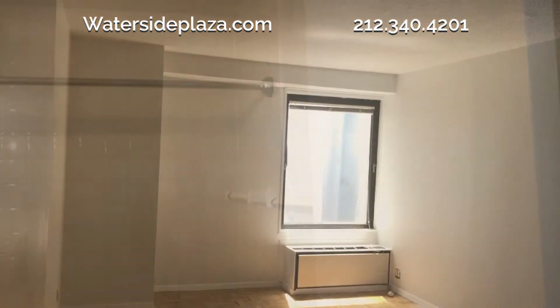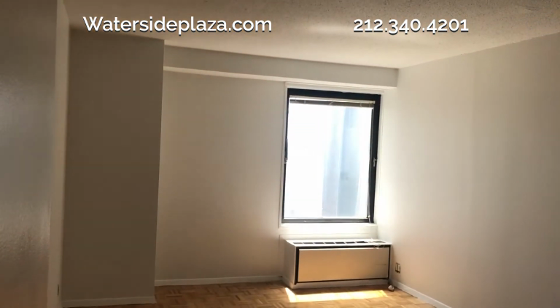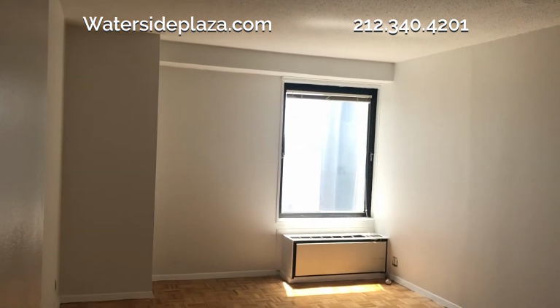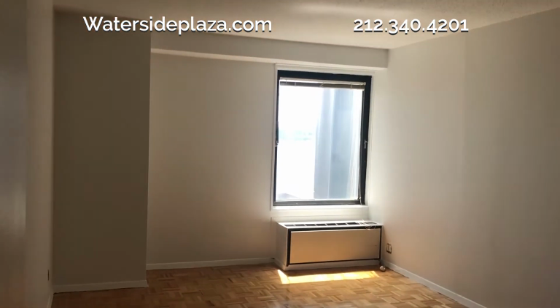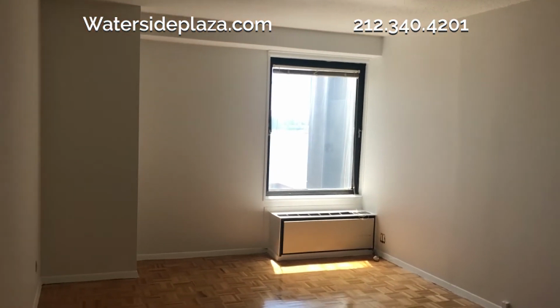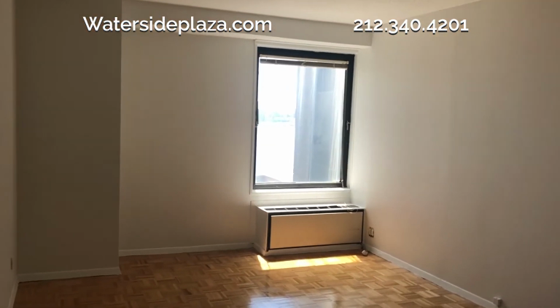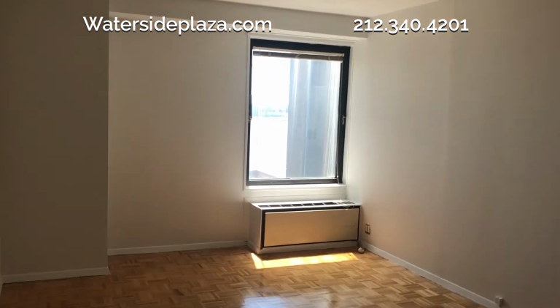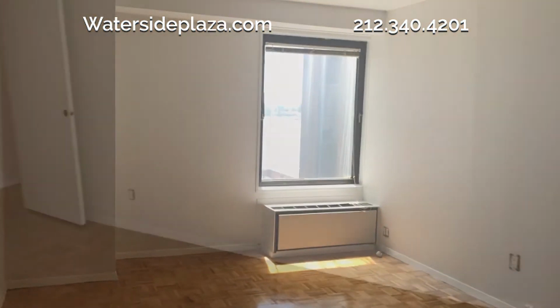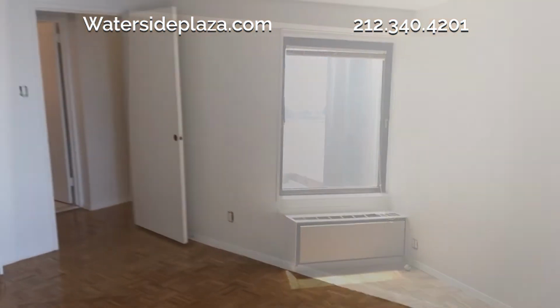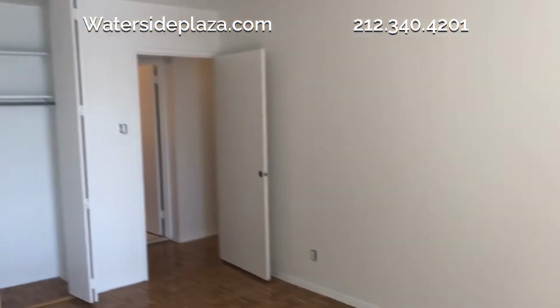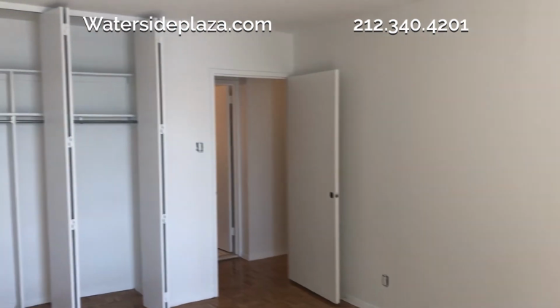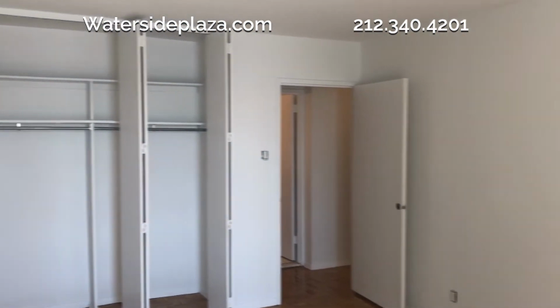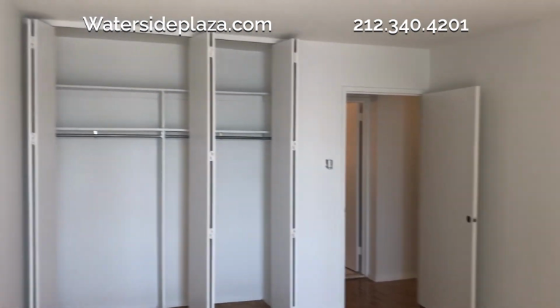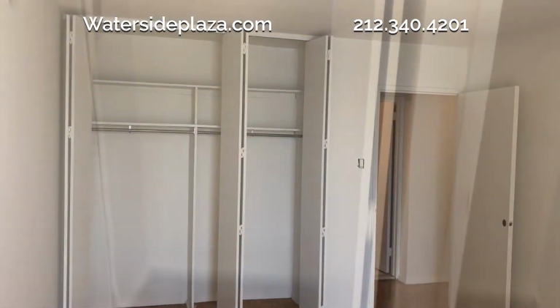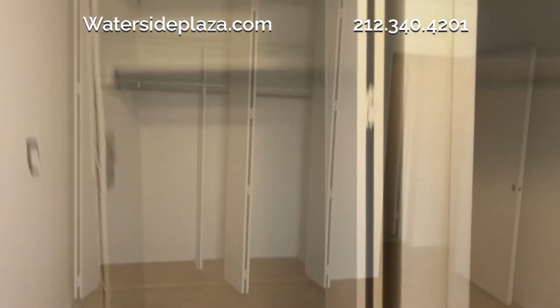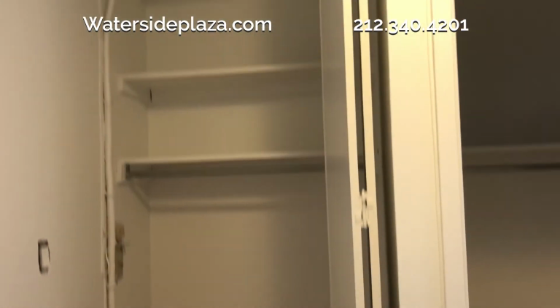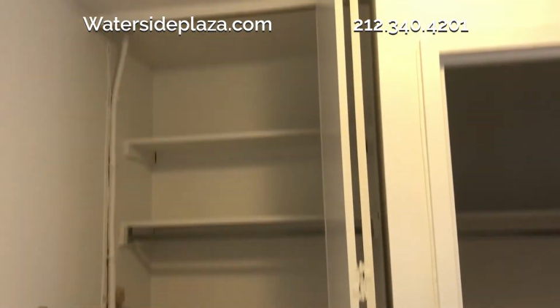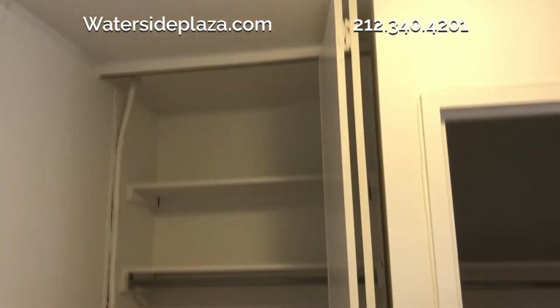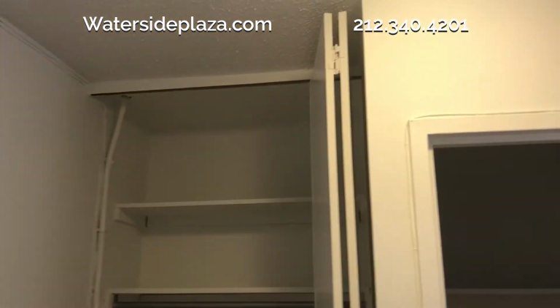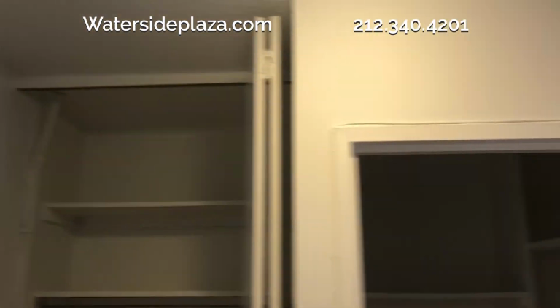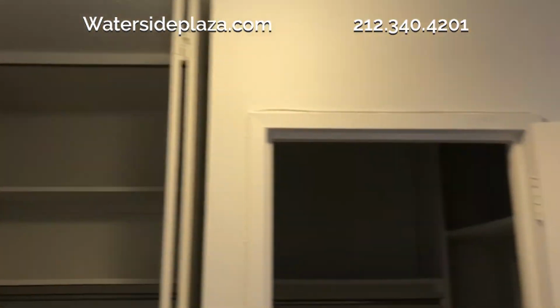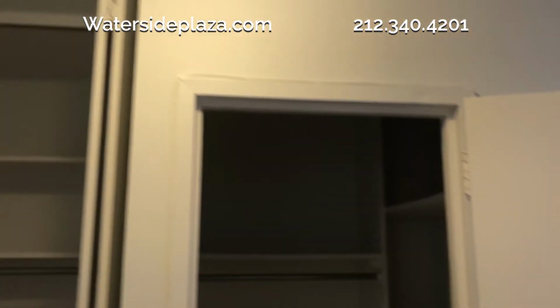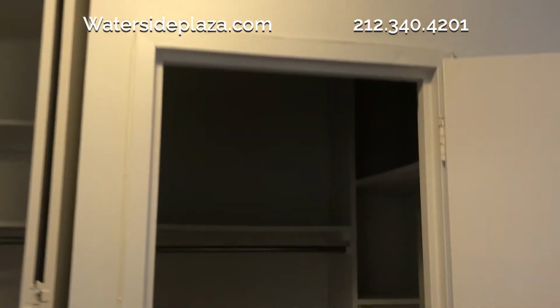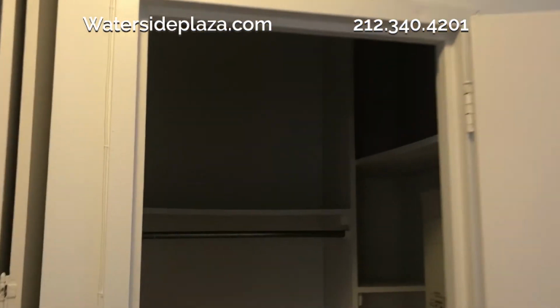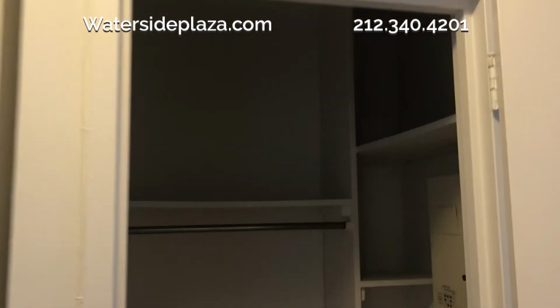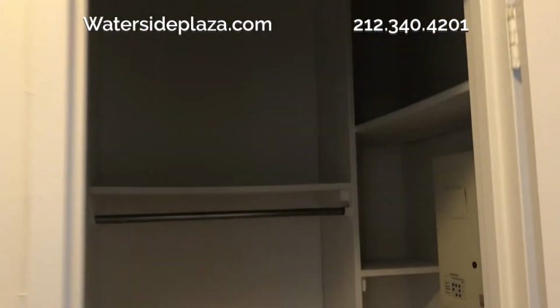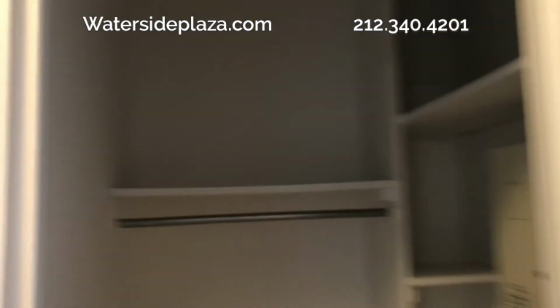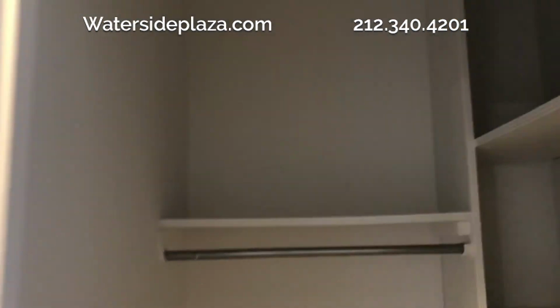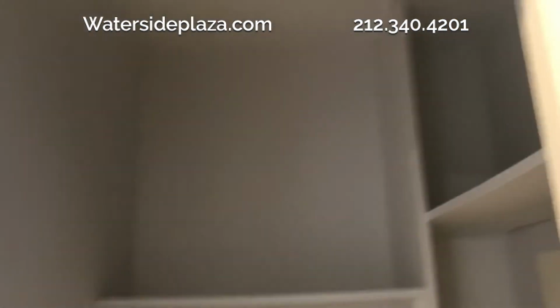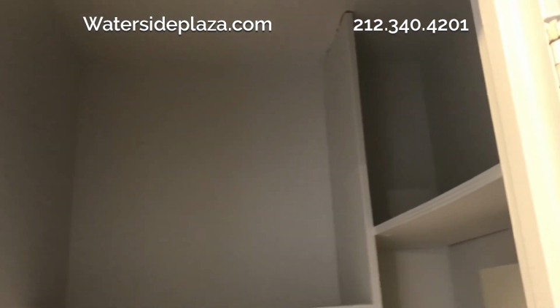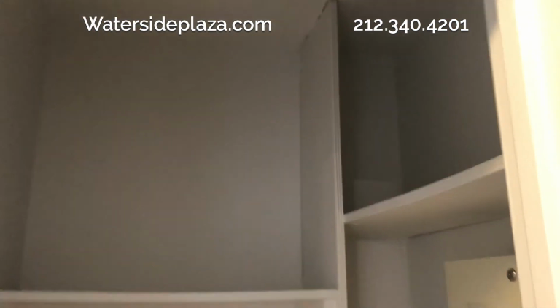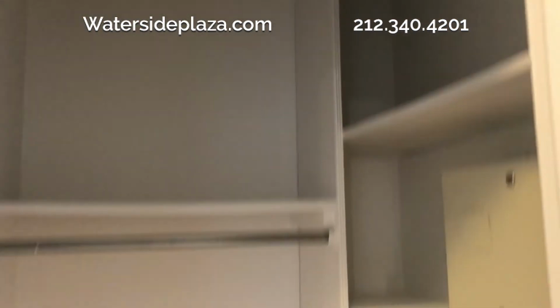The sunny bedroom has a large window and a full wall of closets. This apartment has several storage options, including two closets in the foyer, one of which is a walk-in.